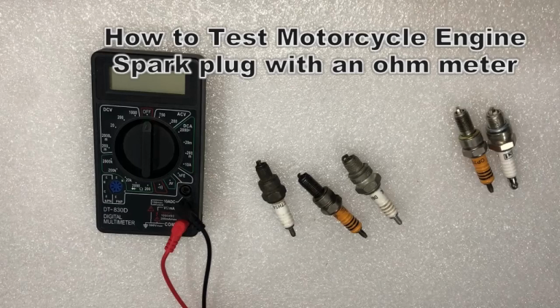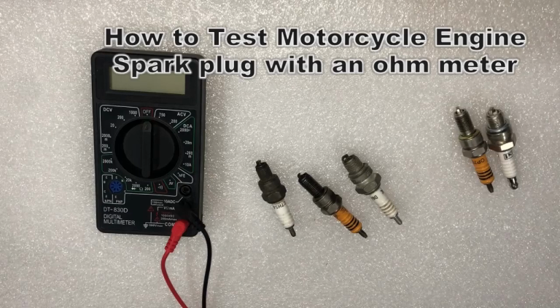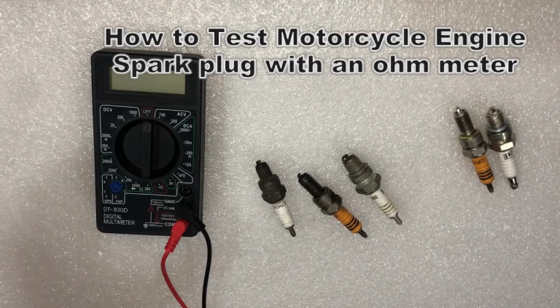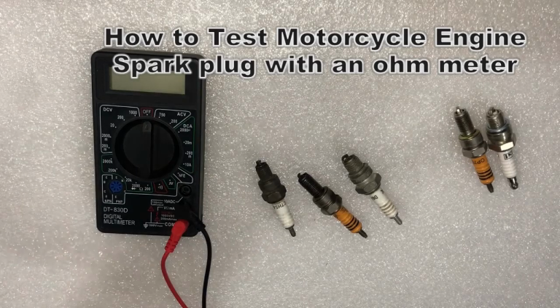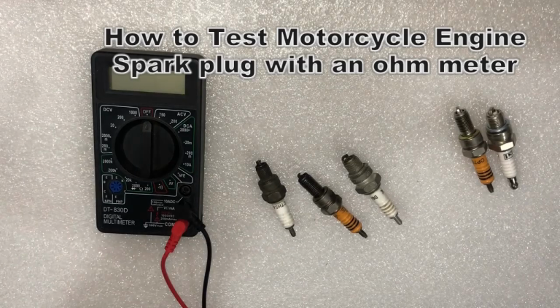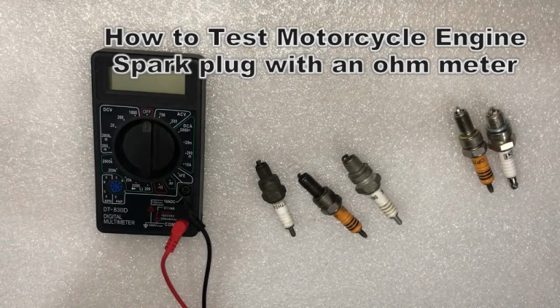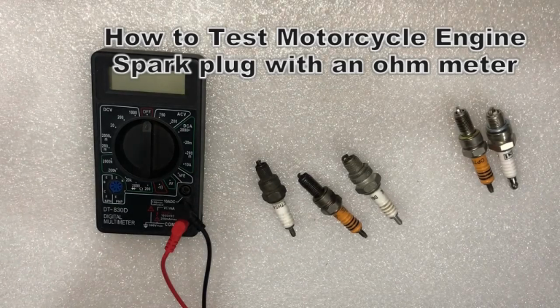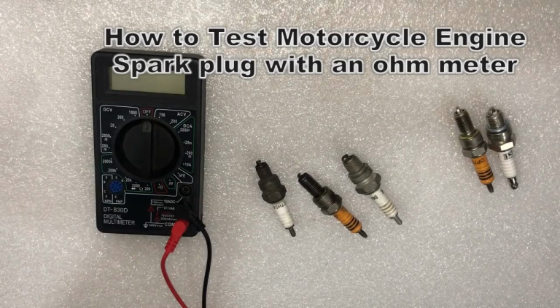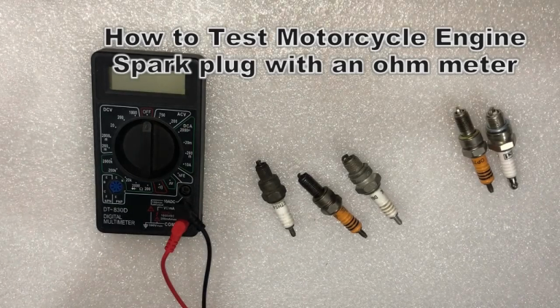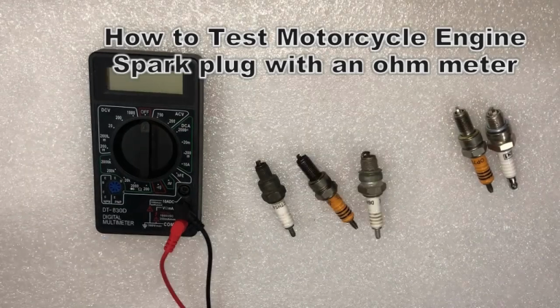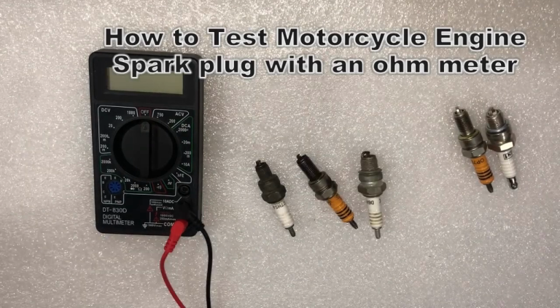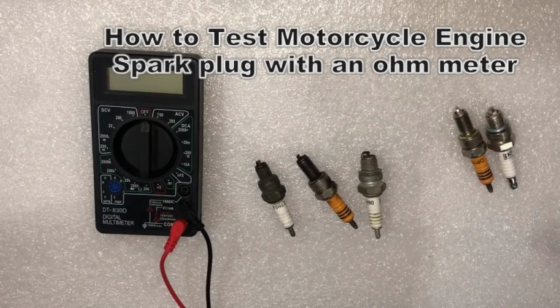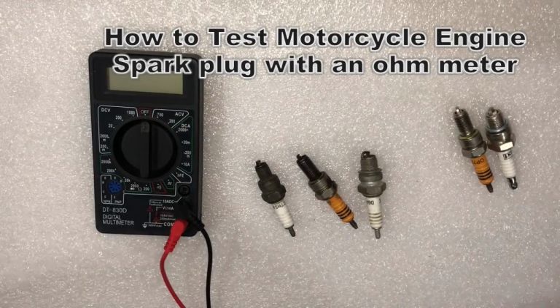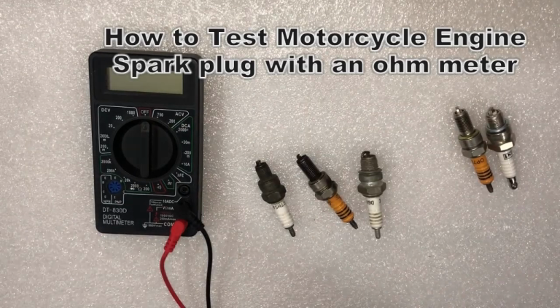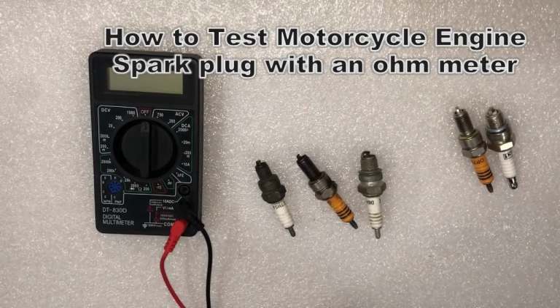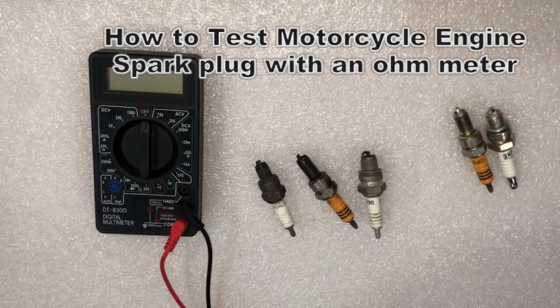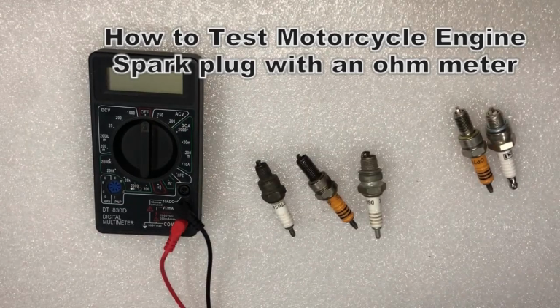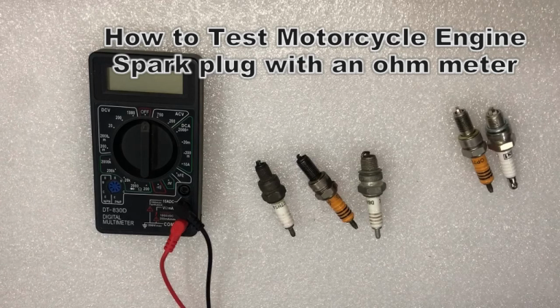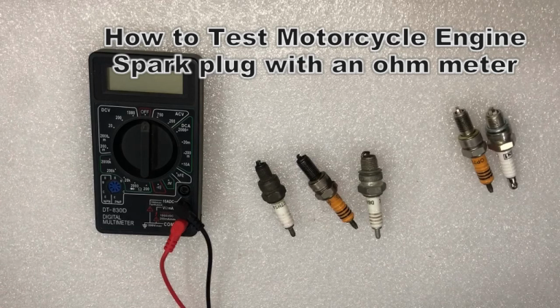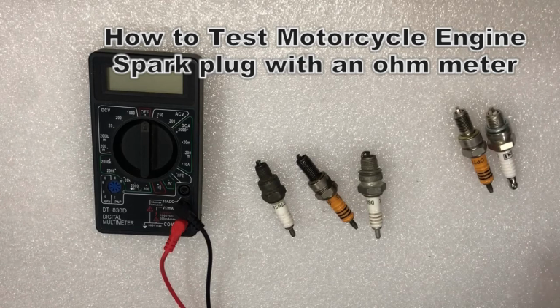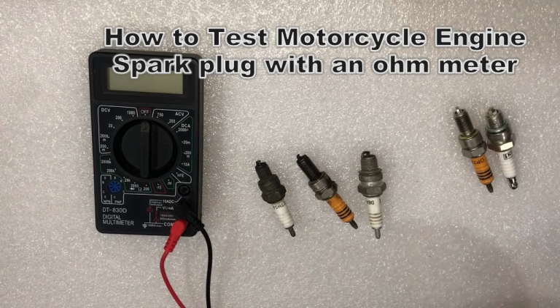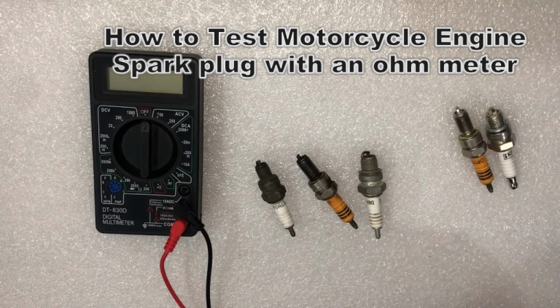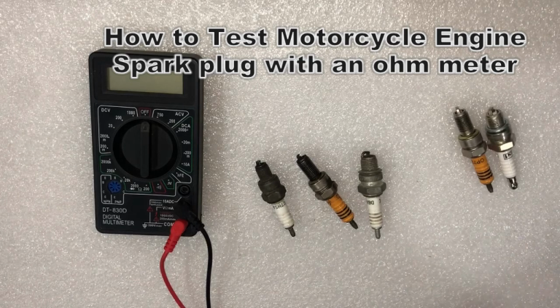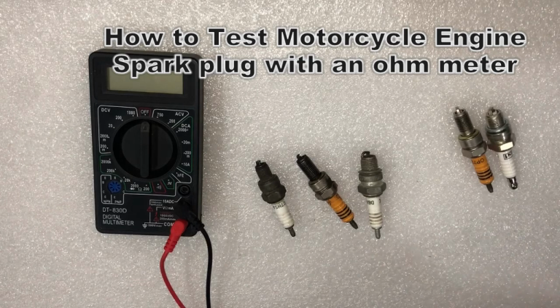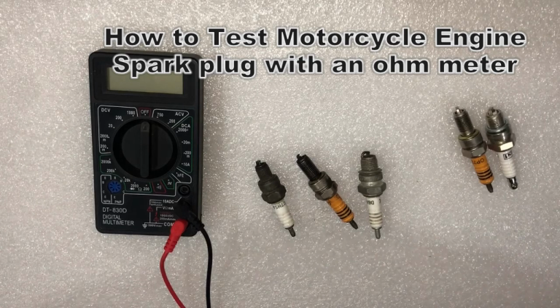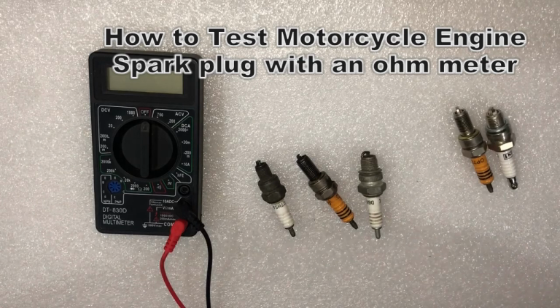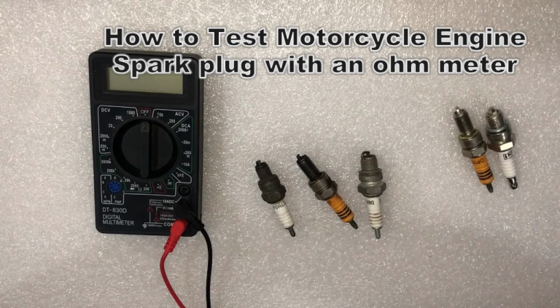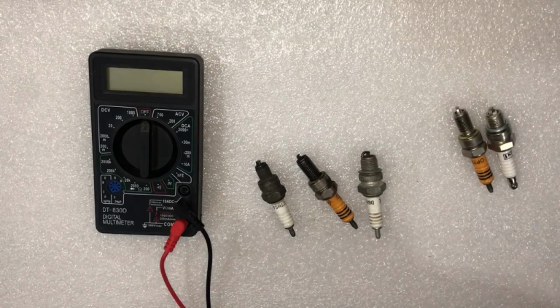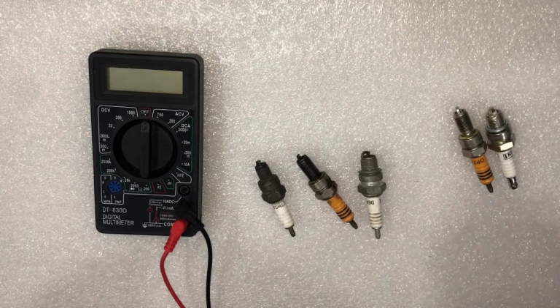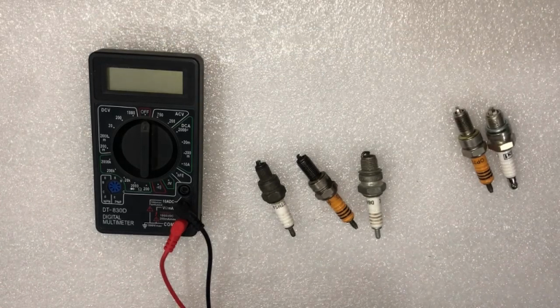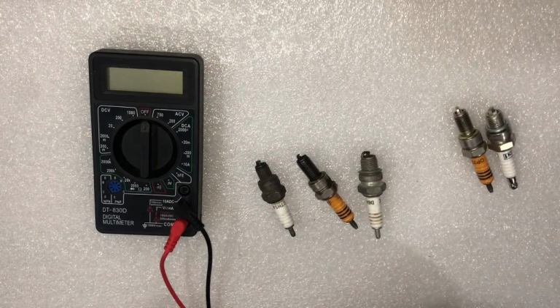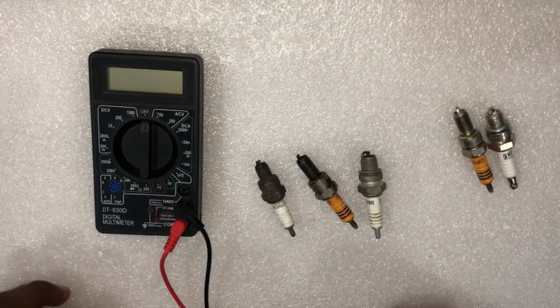Hello and welcome back to the Key Motor Center for another episode. In this episode, I'm going to show how to check a spark plug with an ohm meter.